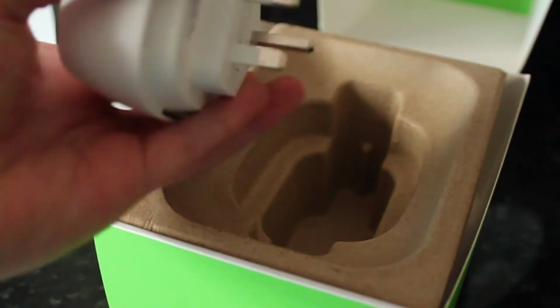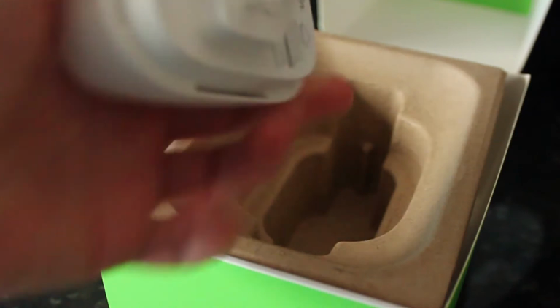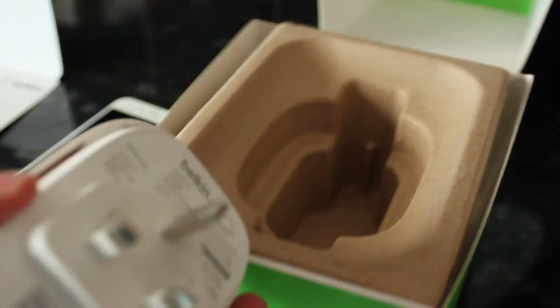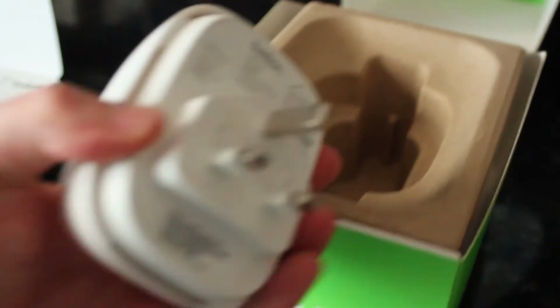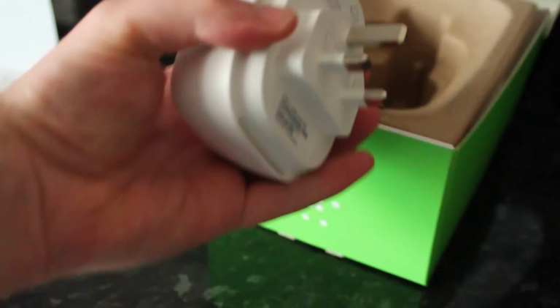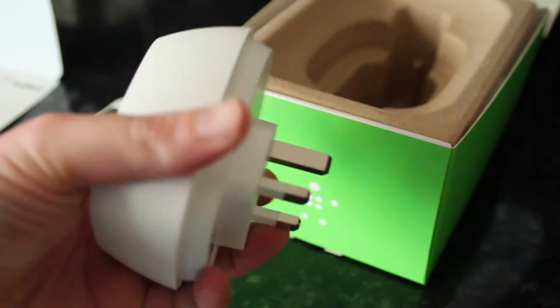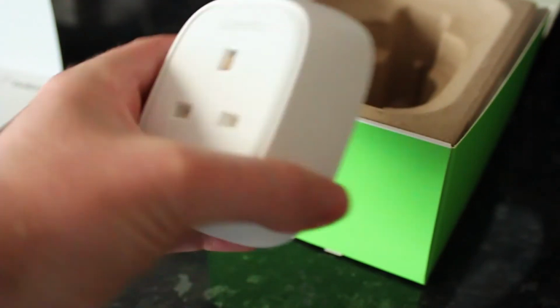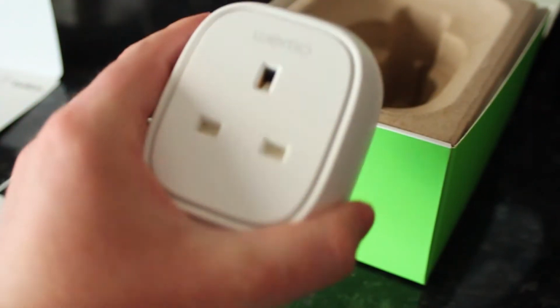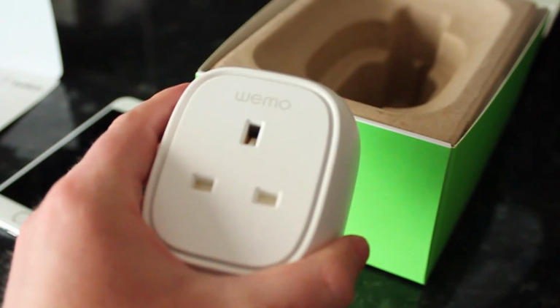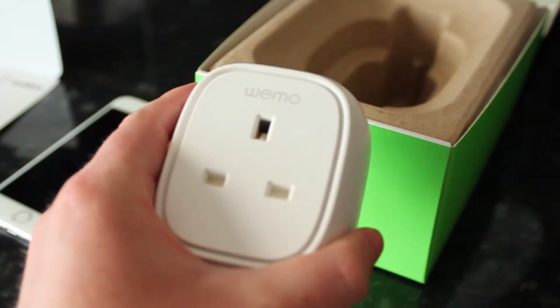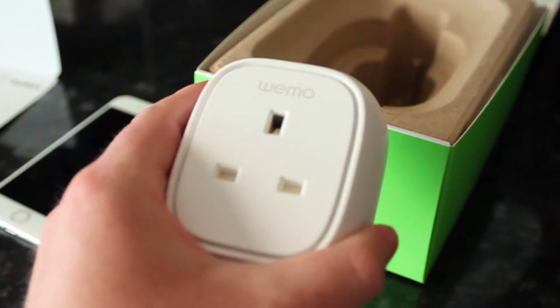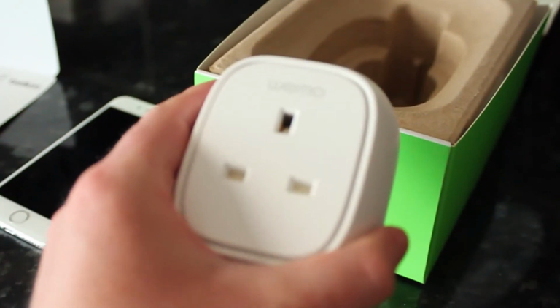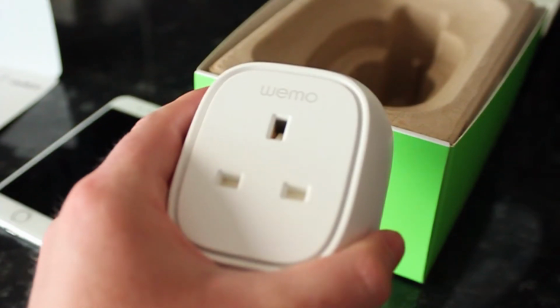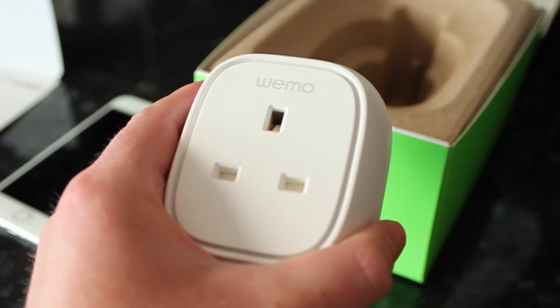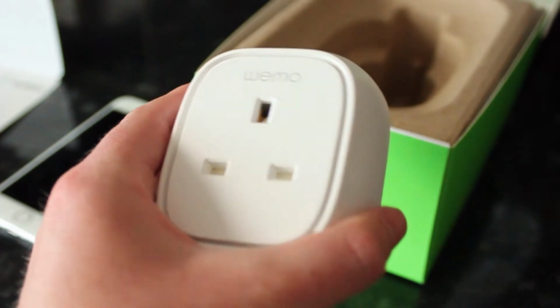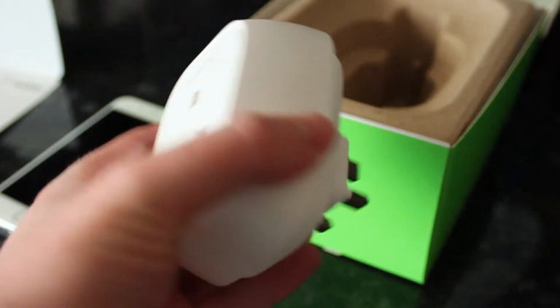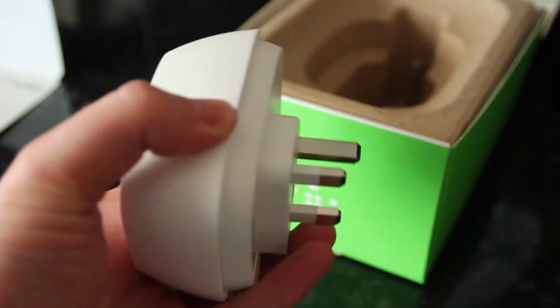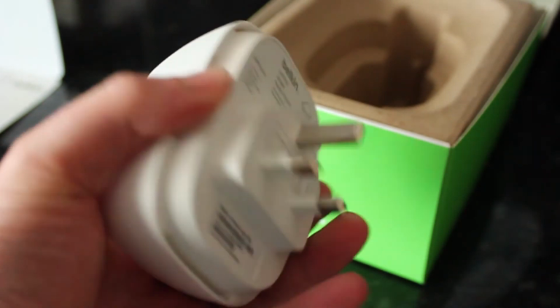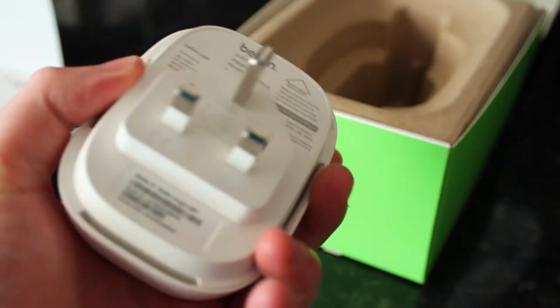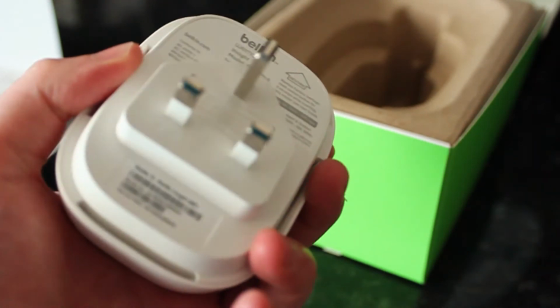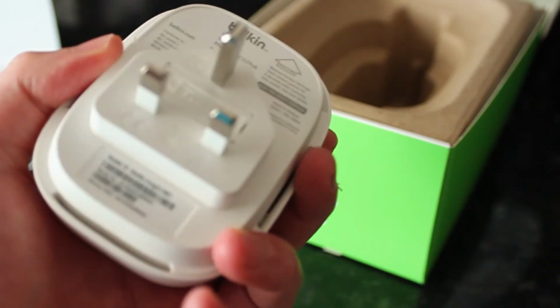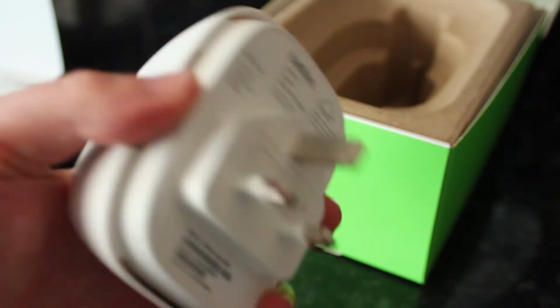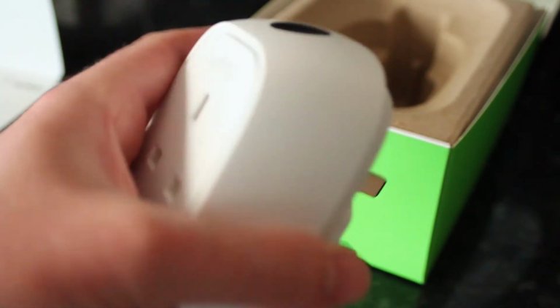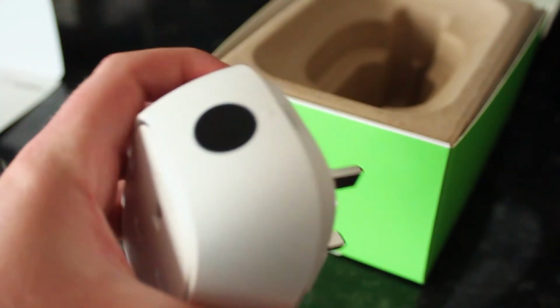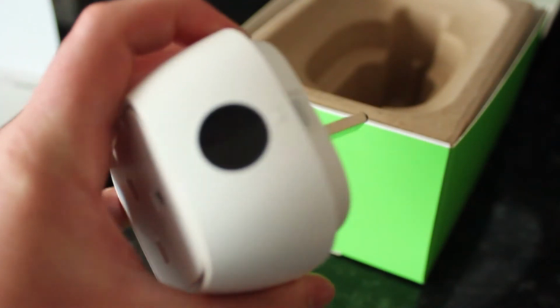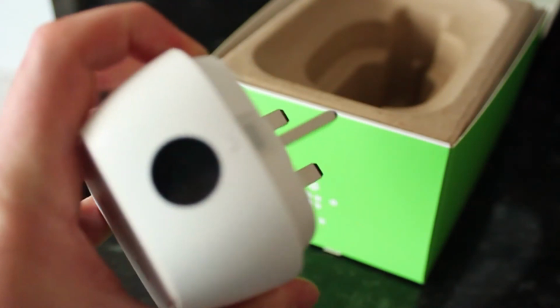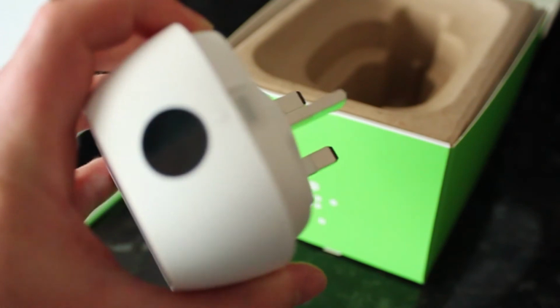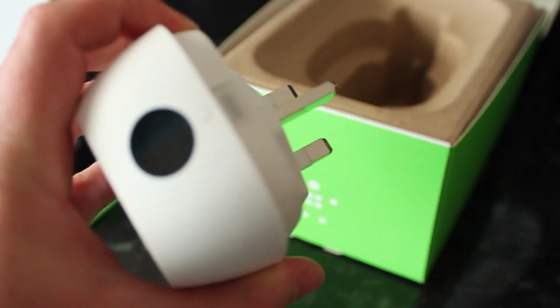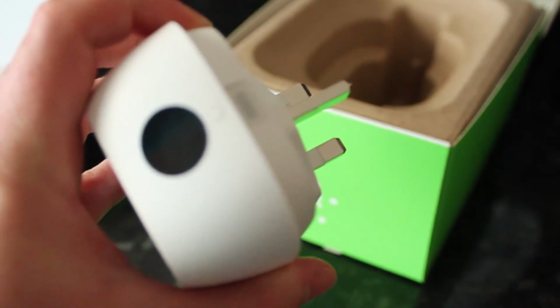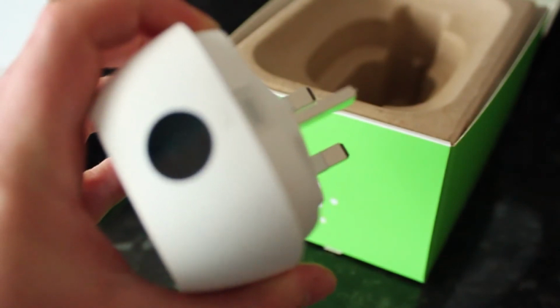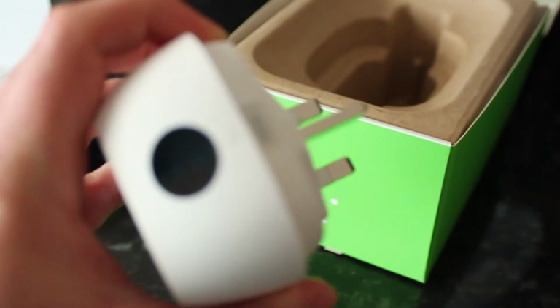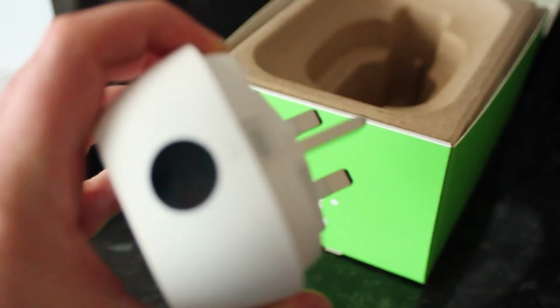And here we have the plug itself. It's quite large, pretty lightweight. It looks quite nice. And it has a button on the top to sync and another one to turn it on and off.